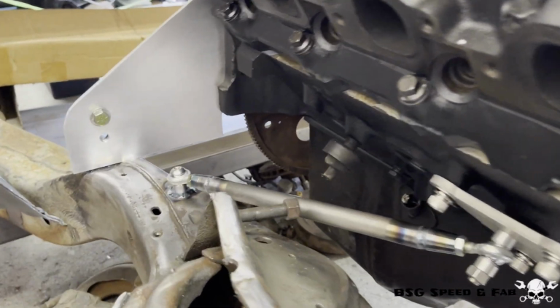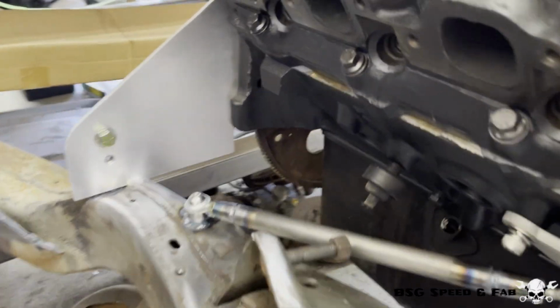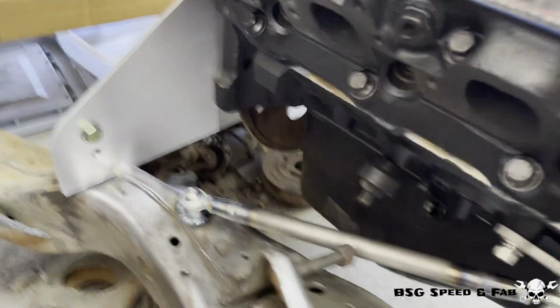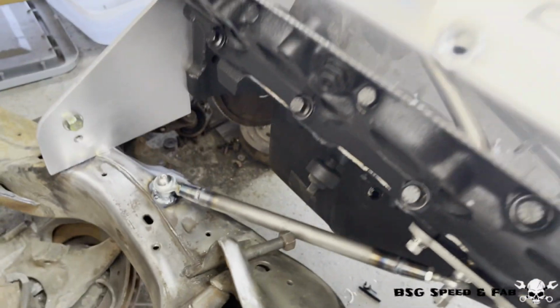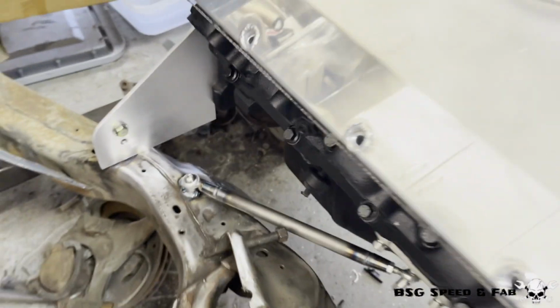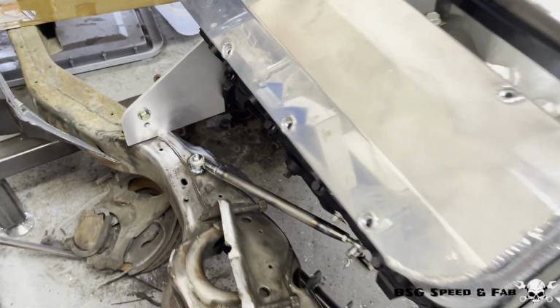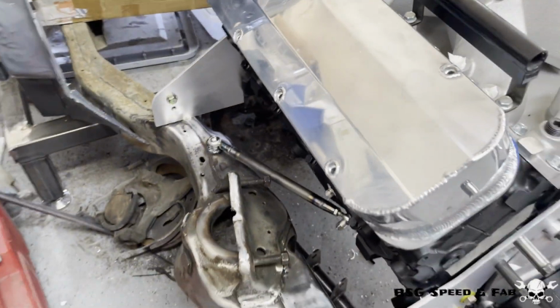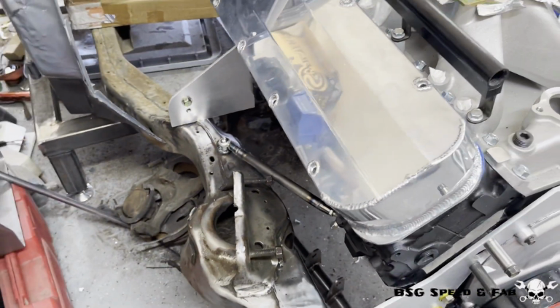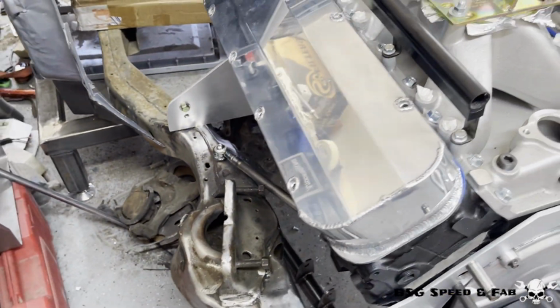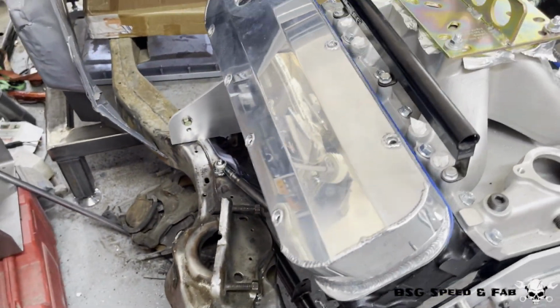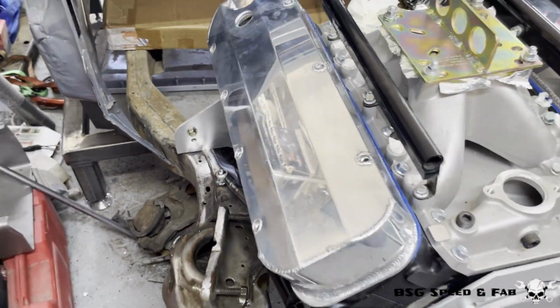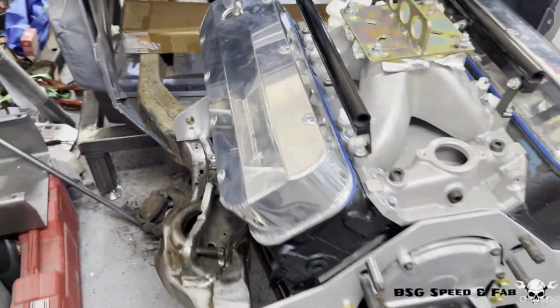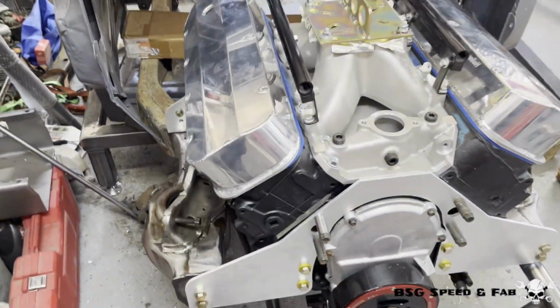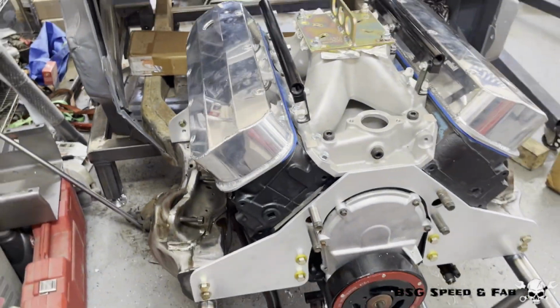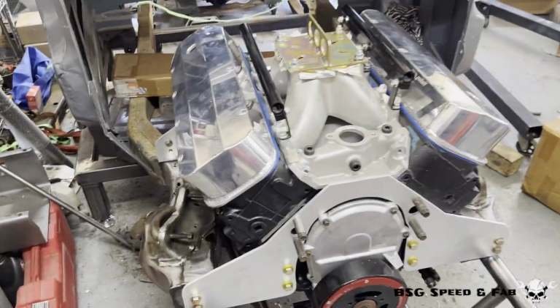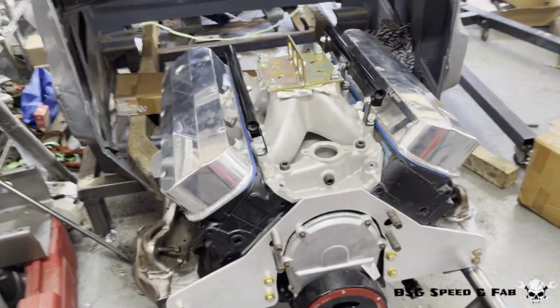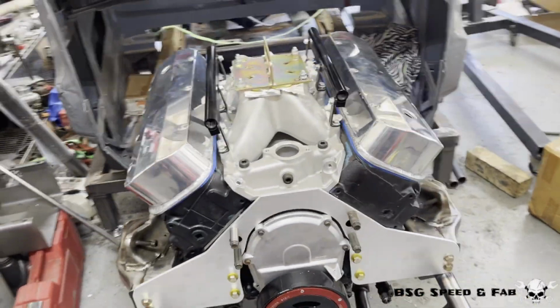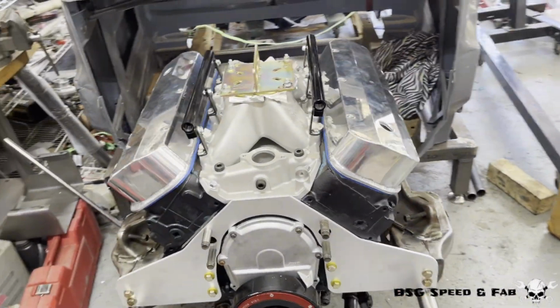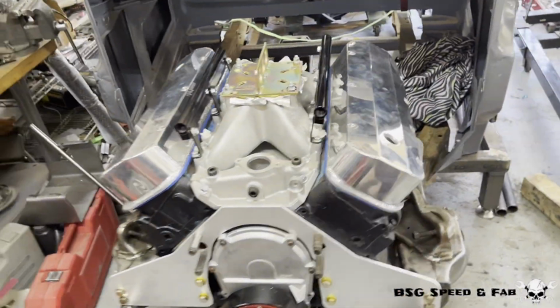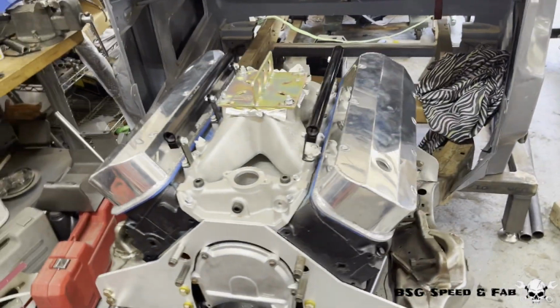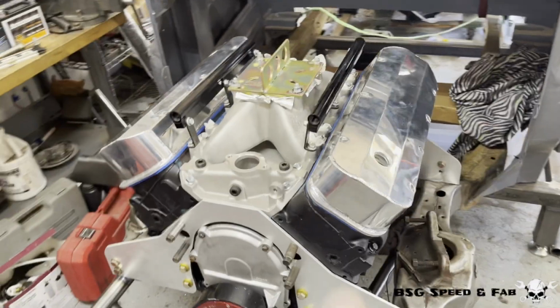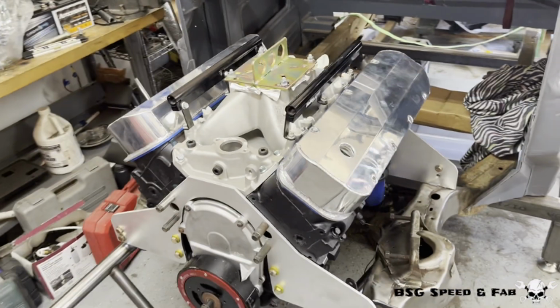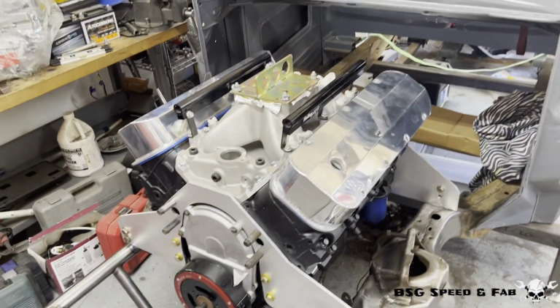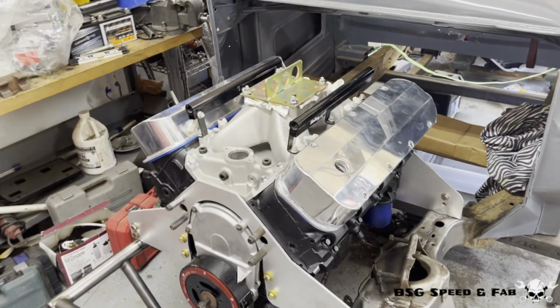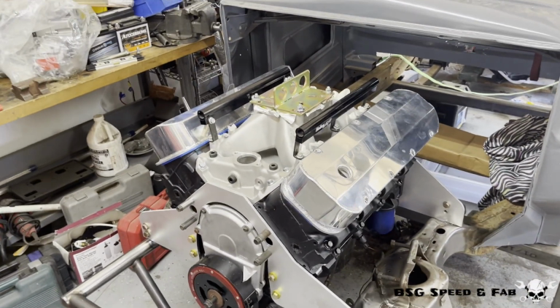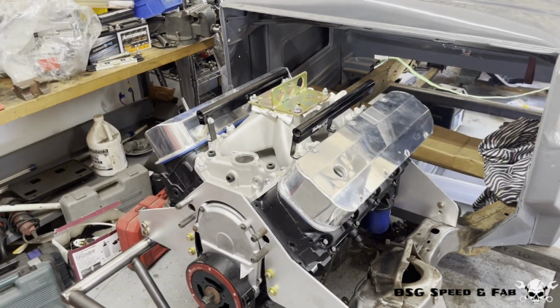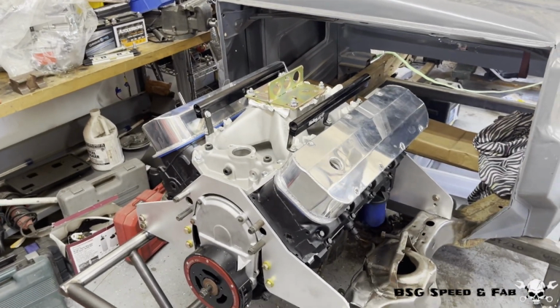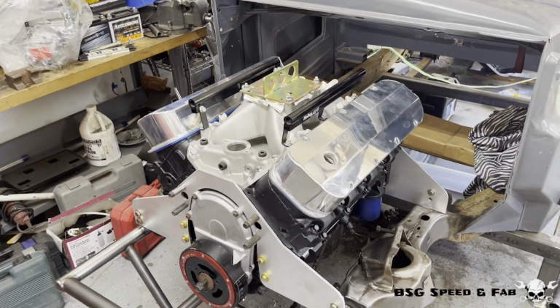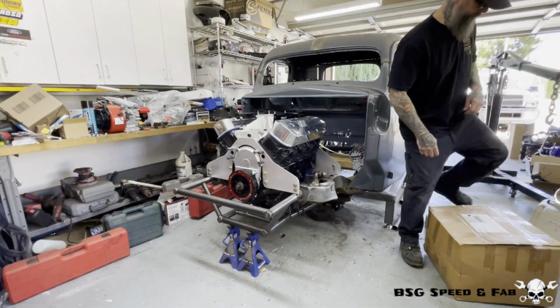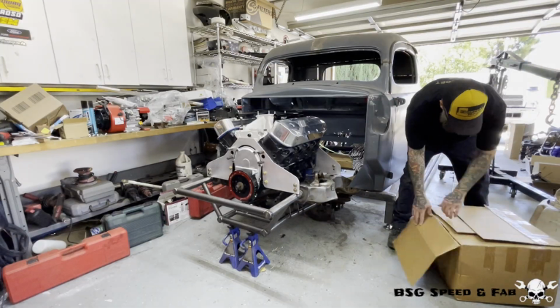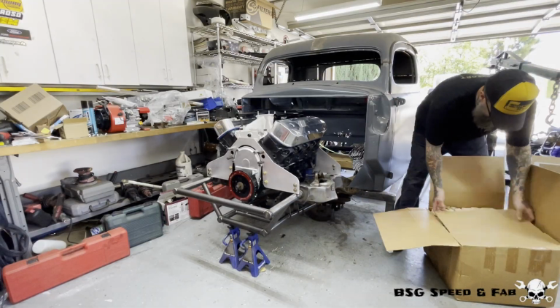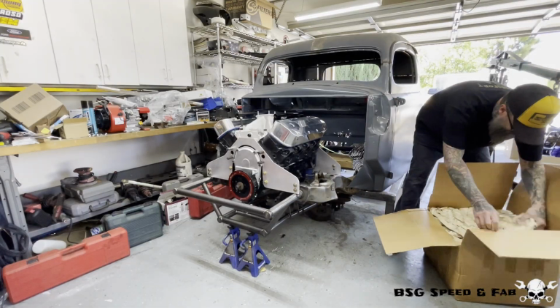Speaking of headers, that's probably the reason you clicked on this video due to the thumbnail. Let's go ahead and get the exhaust, intake, and turbo mocked up and see what we're working with.